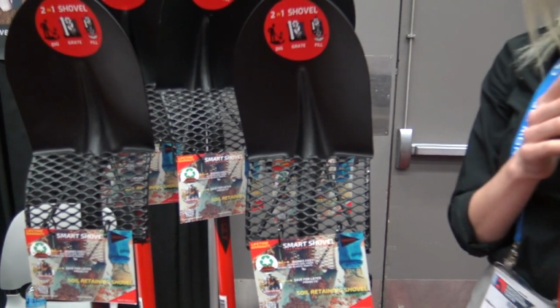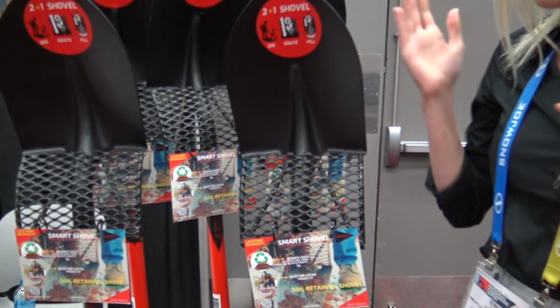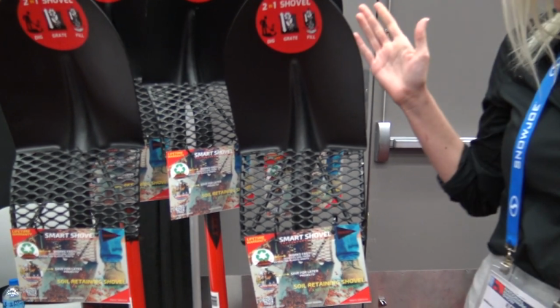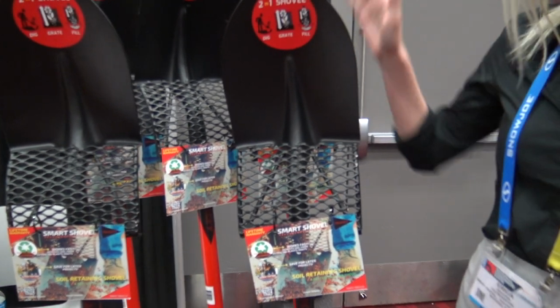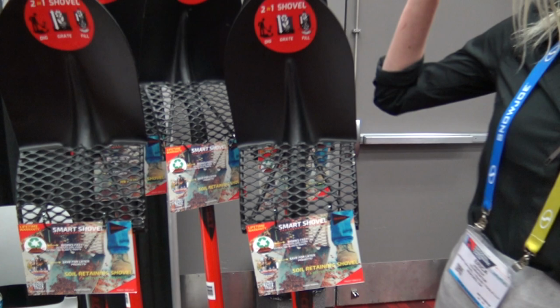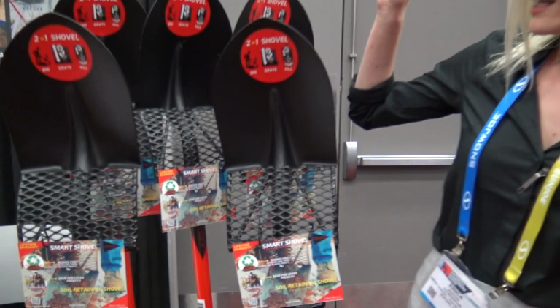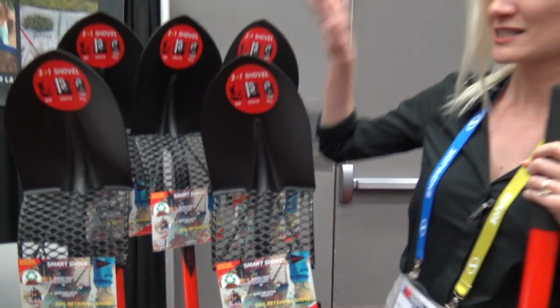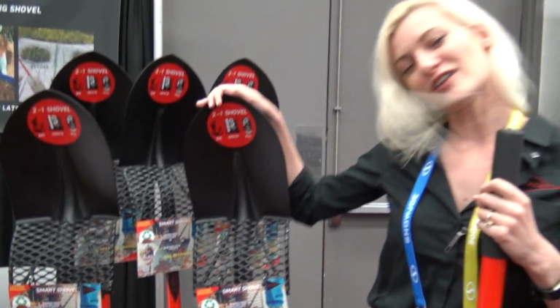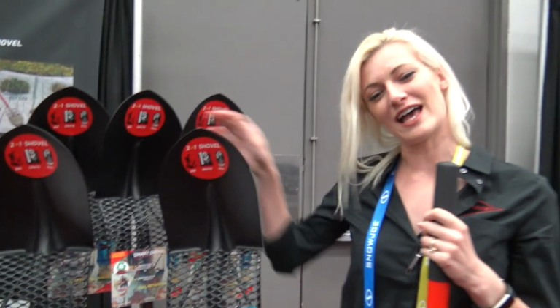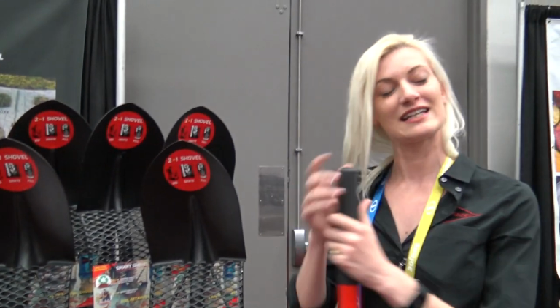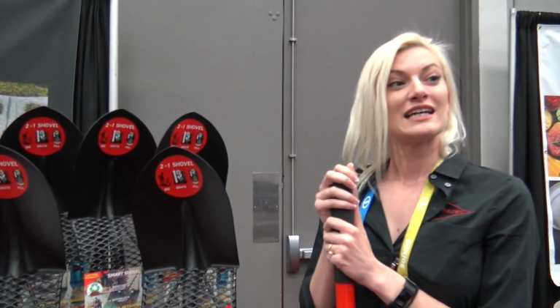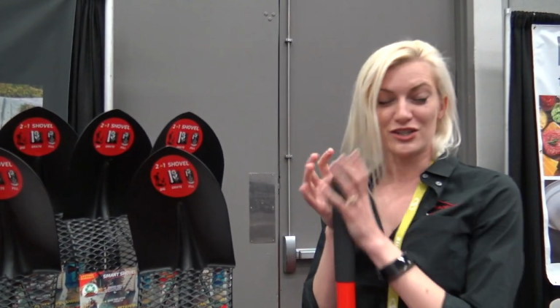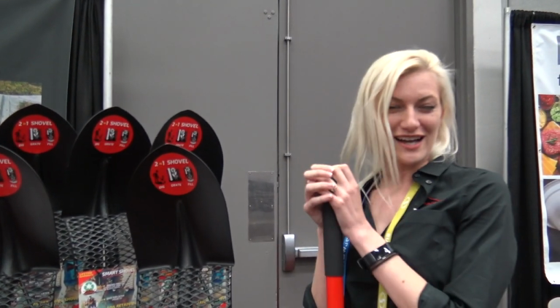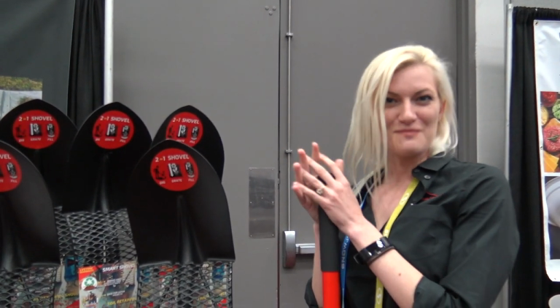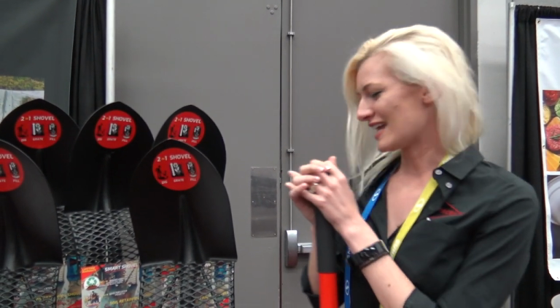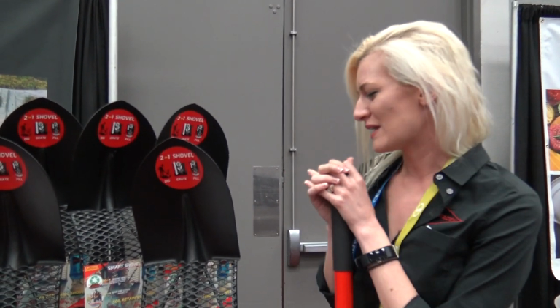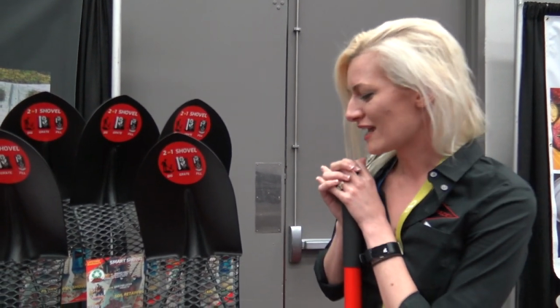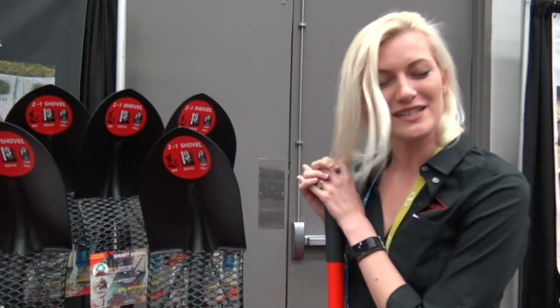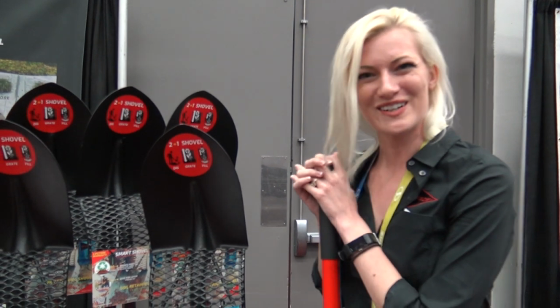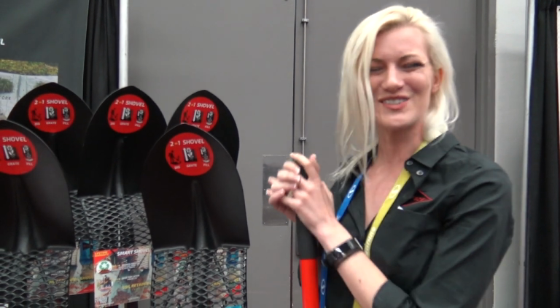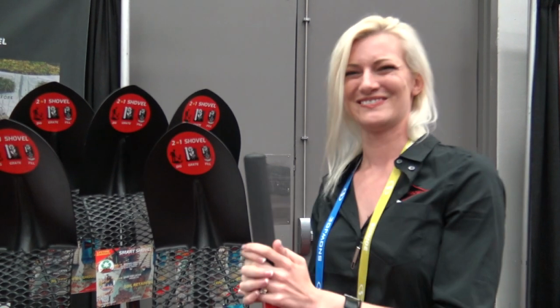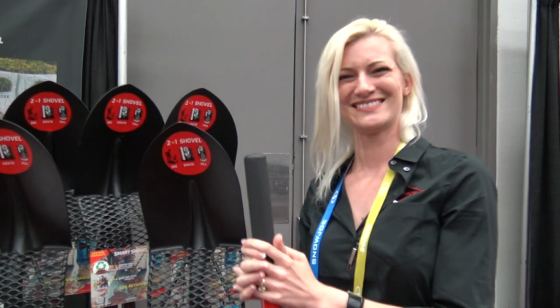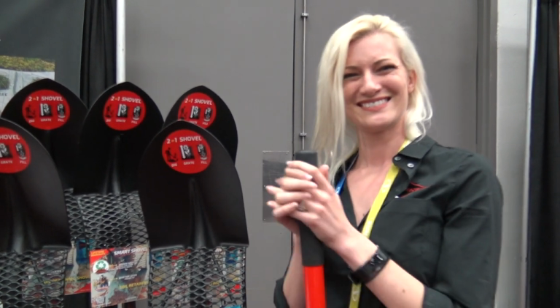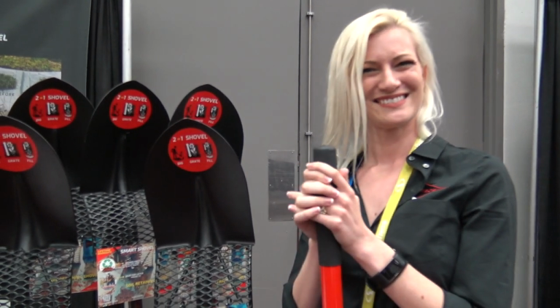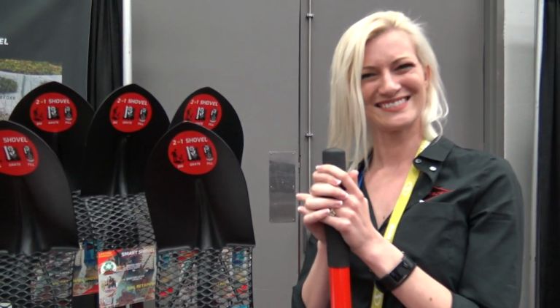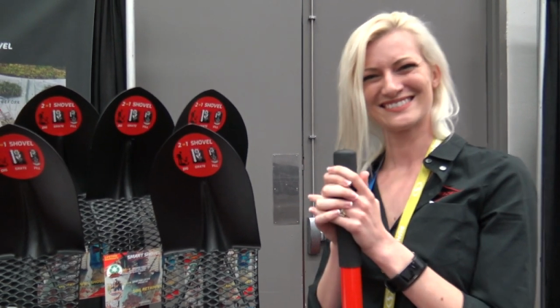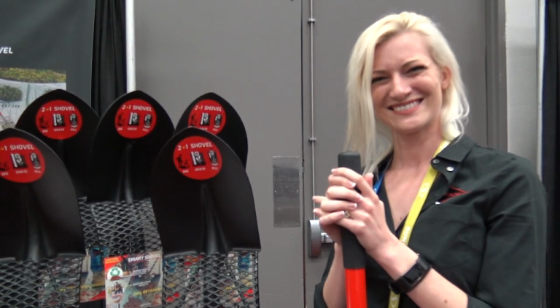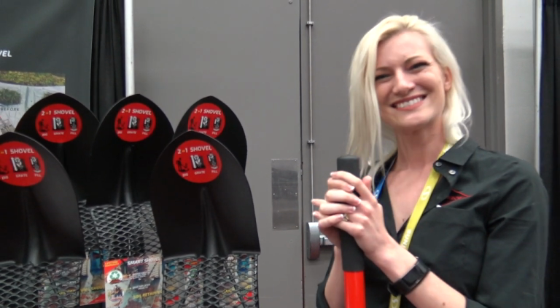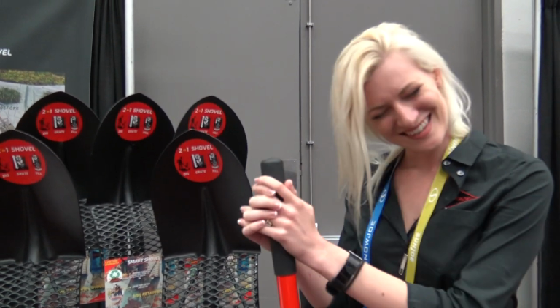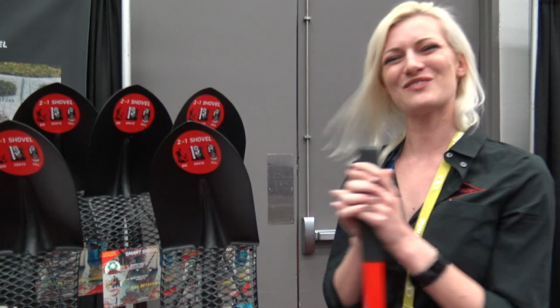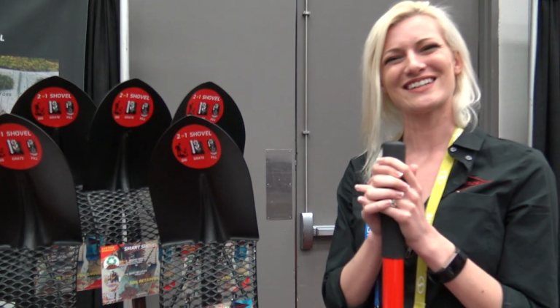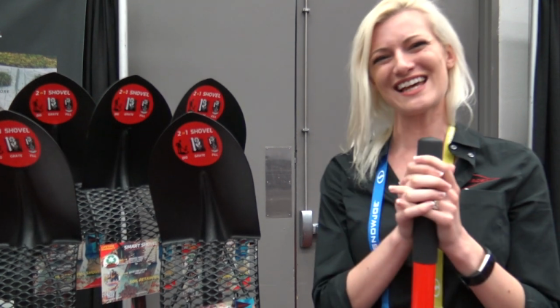You can find more information about the Smart Shovel at smartshovel.com and it will be in a retail store next. That sounds fantastic, Erica. Thank you very much. Thank you so much. Have a good day.